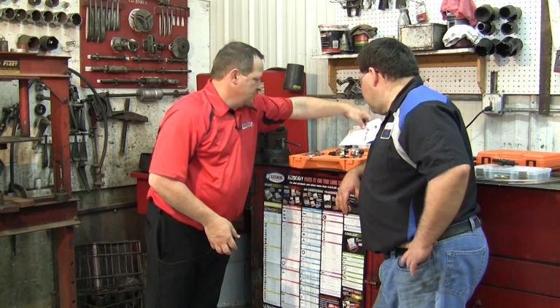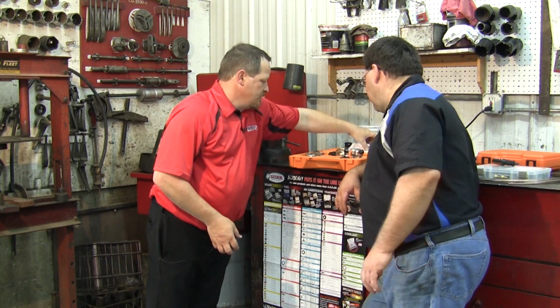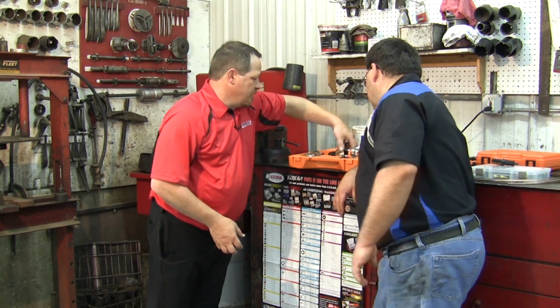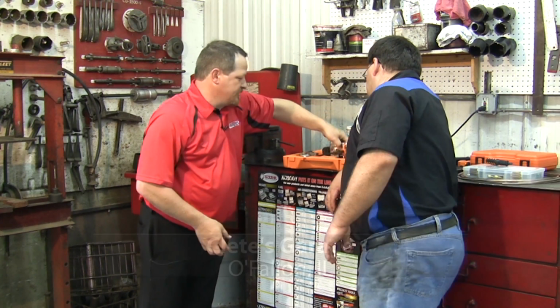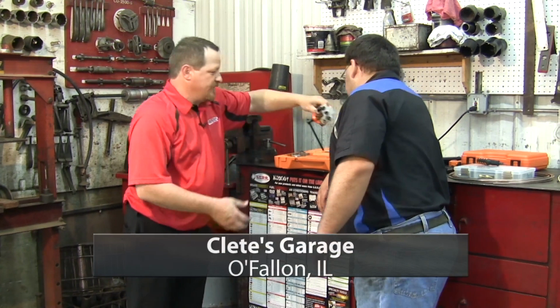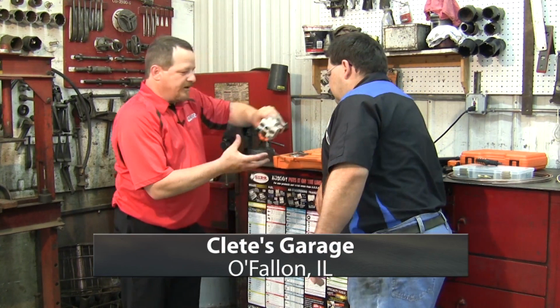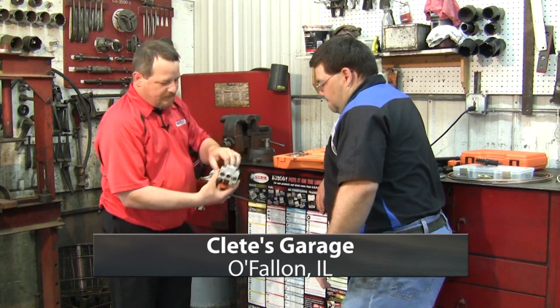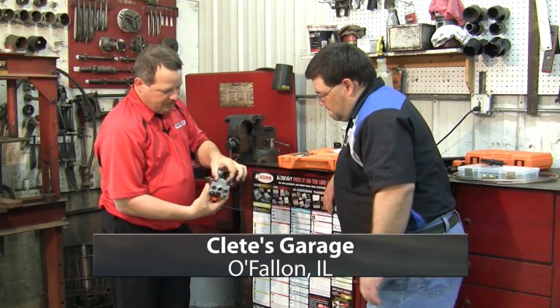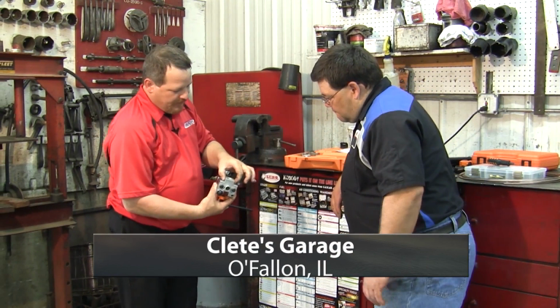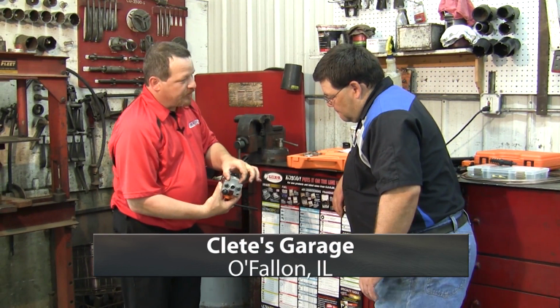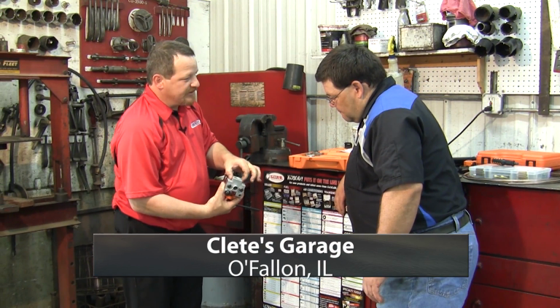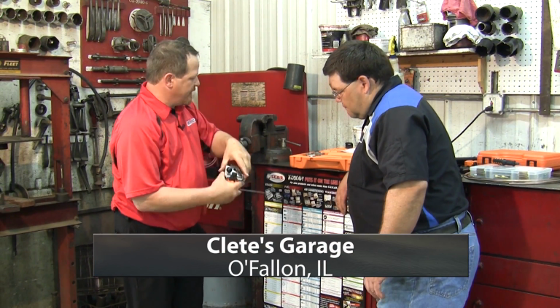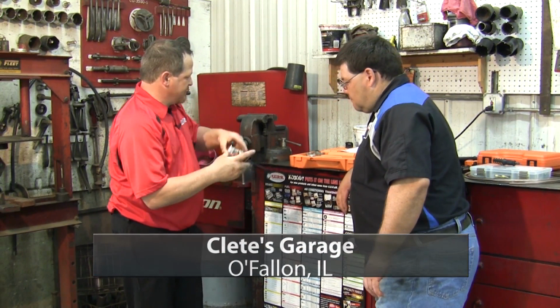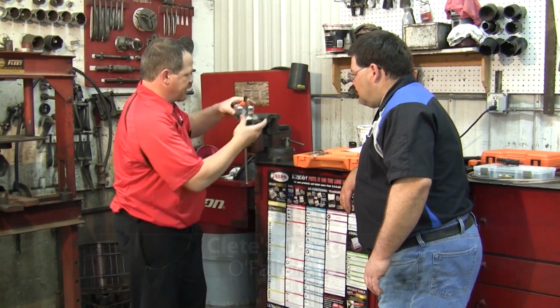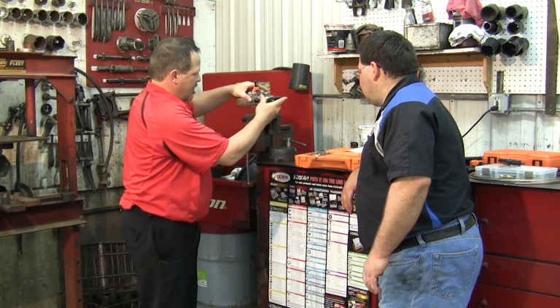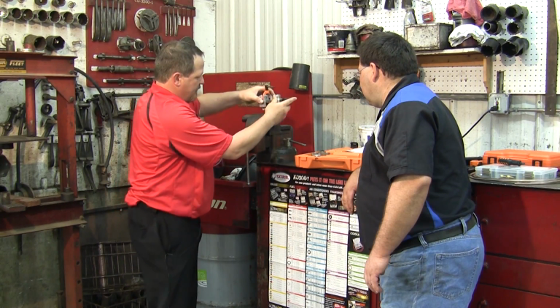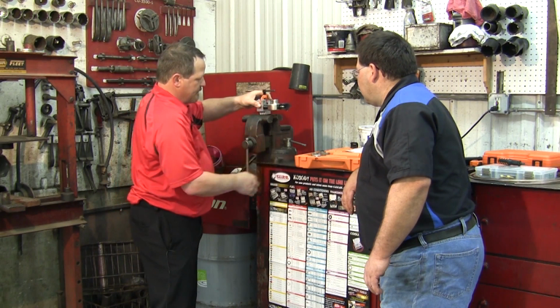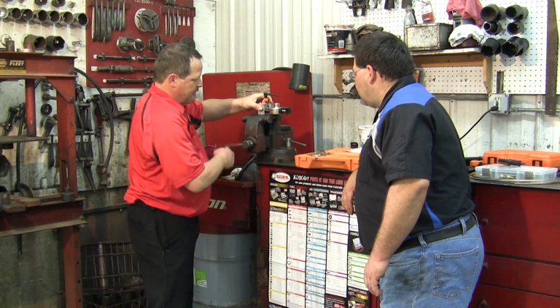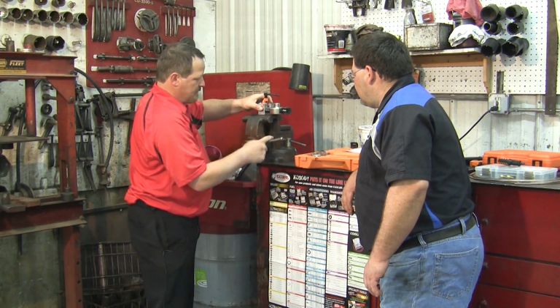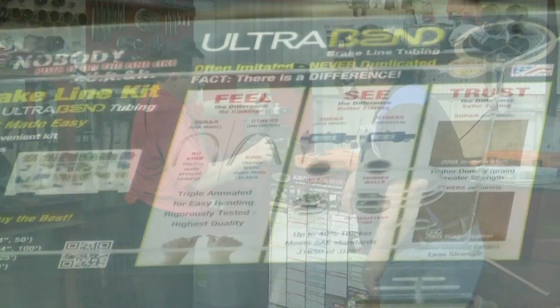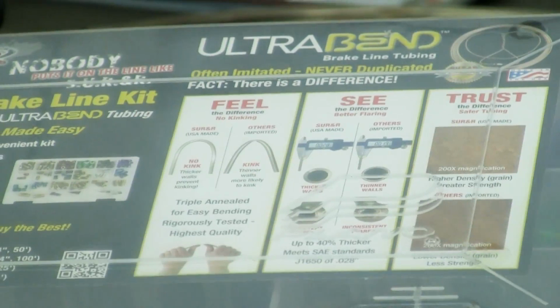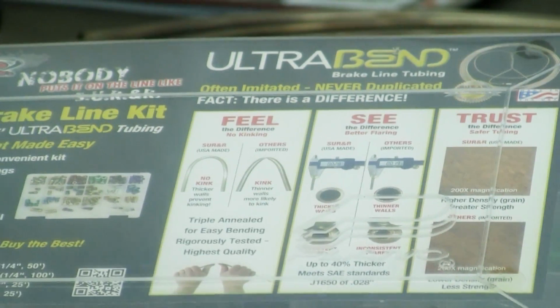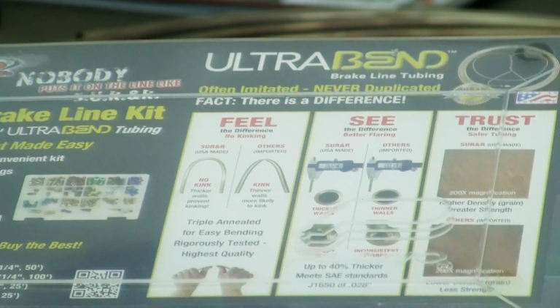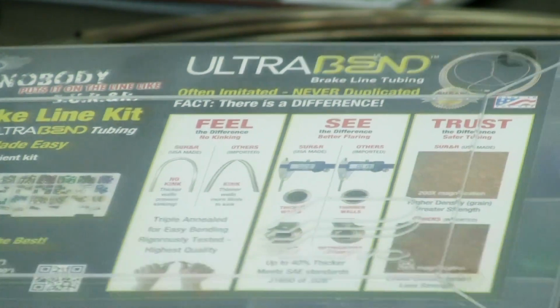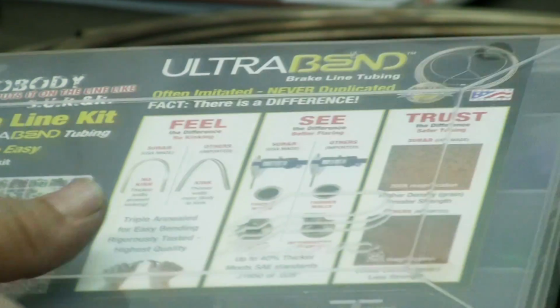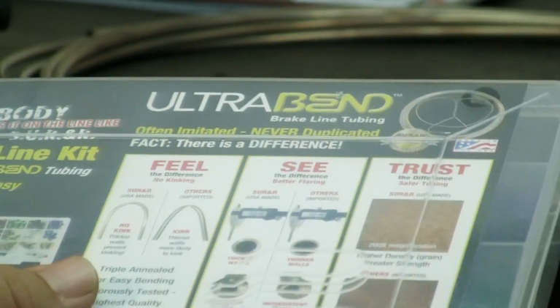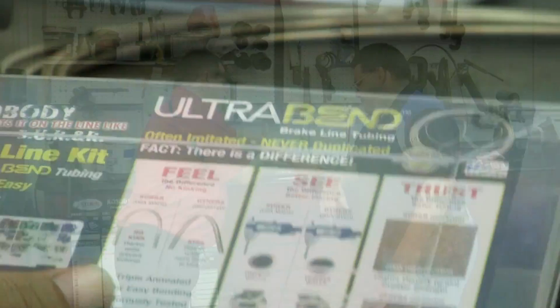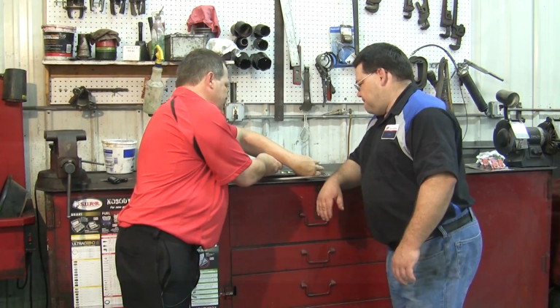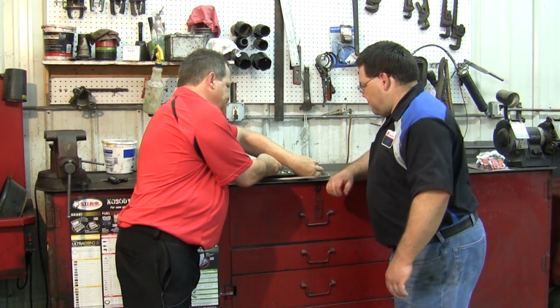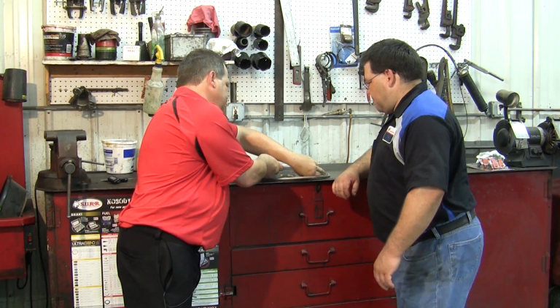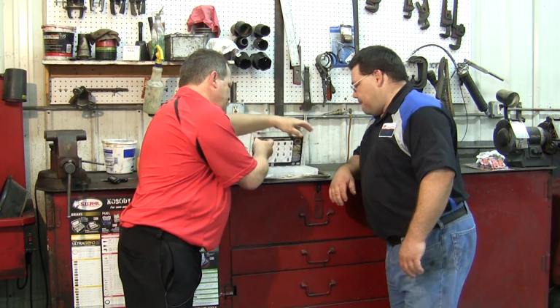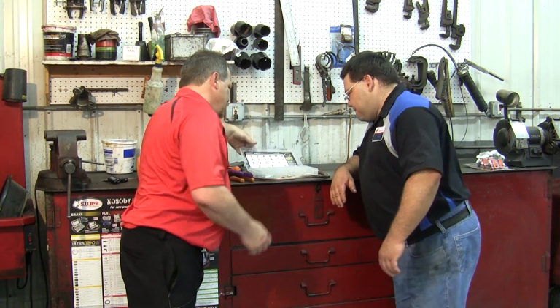This demonstration shows why busy technicians count on SU-R&R for the best results in brake line repairs. It starts with an all-in-one kit, everything needed to replace brake lines quickly and easily.